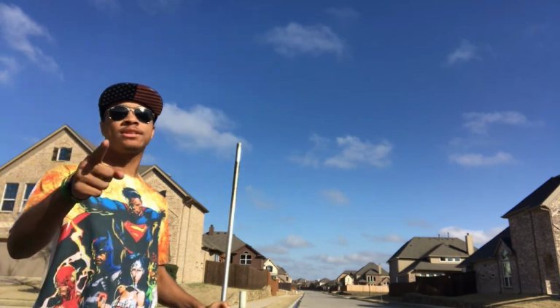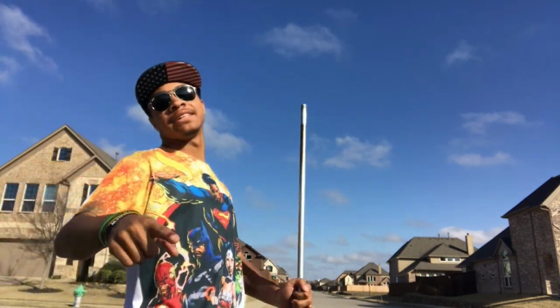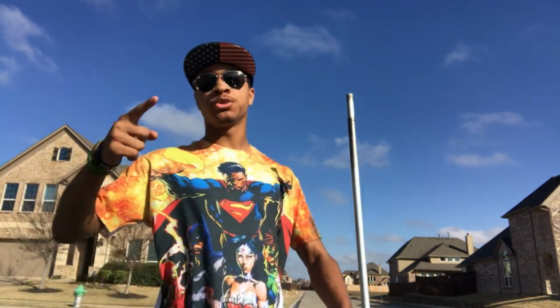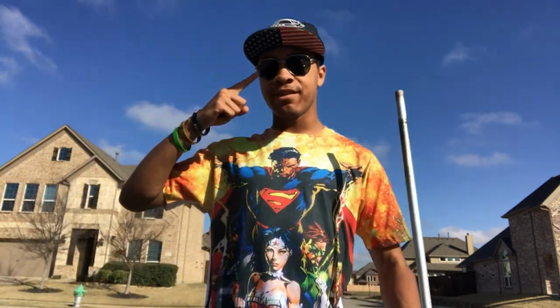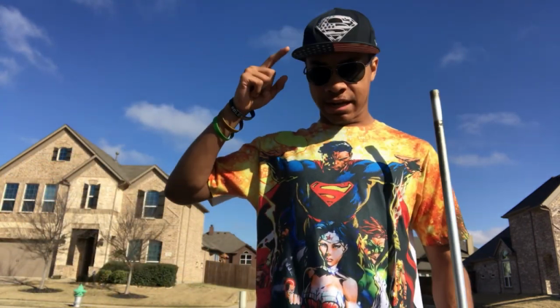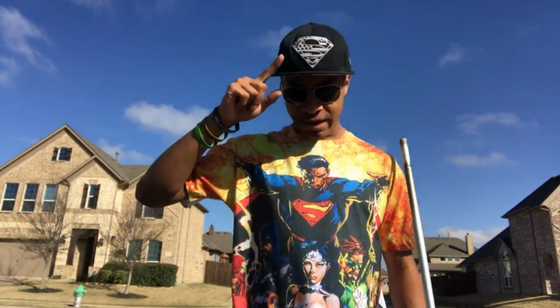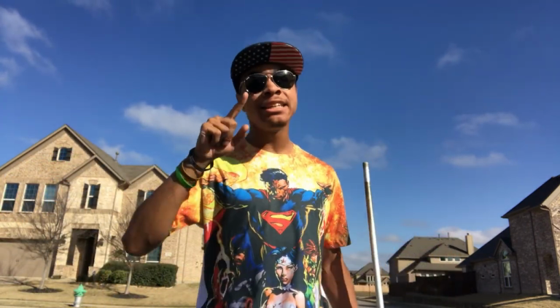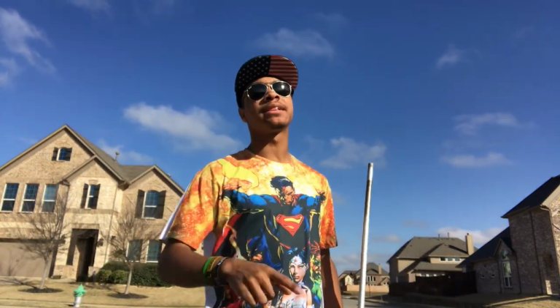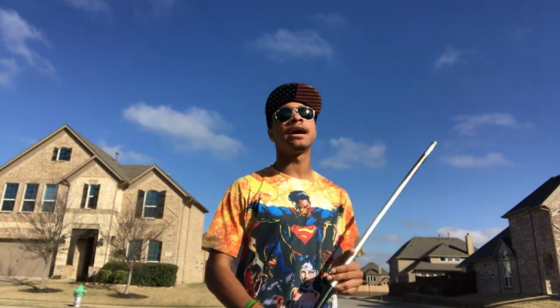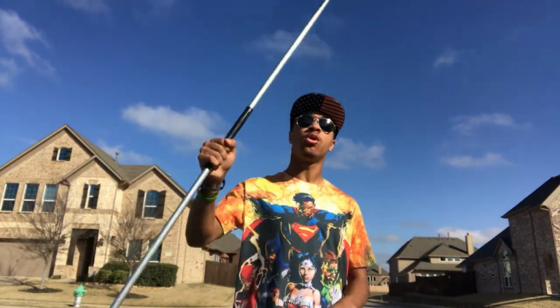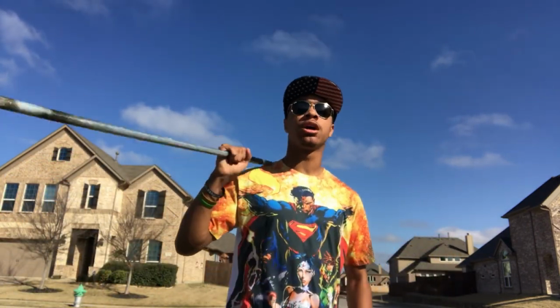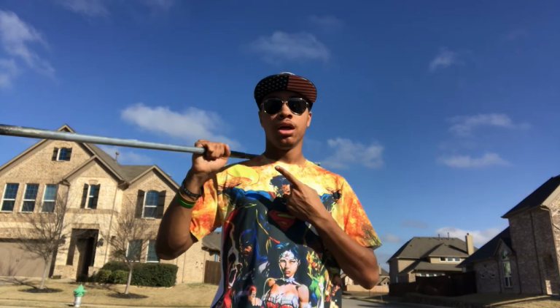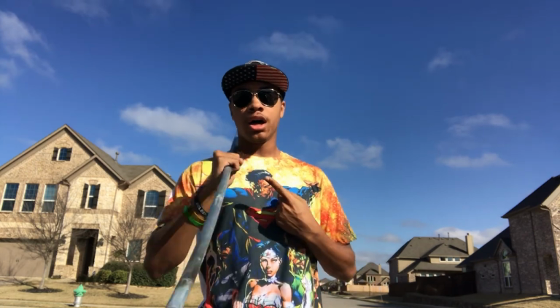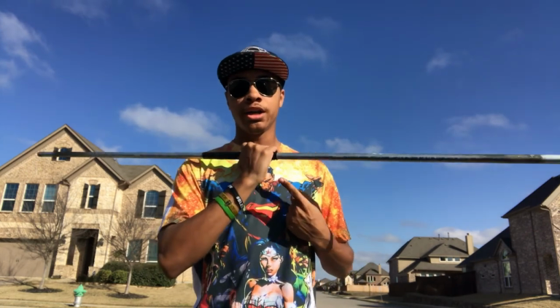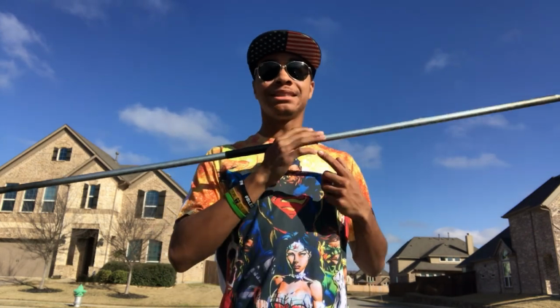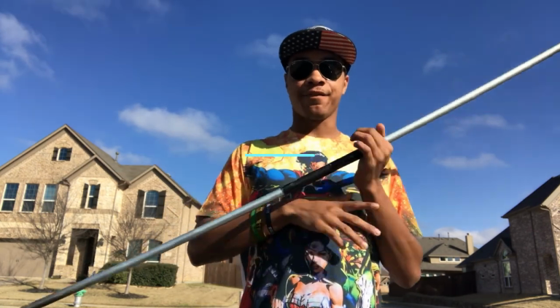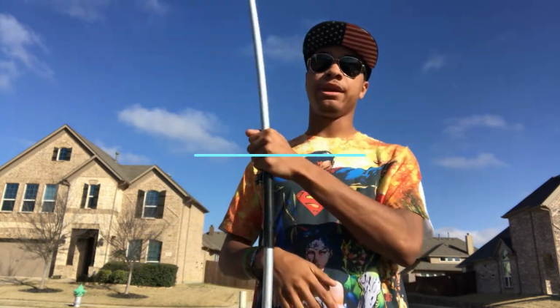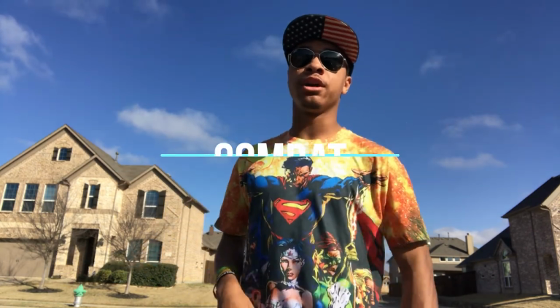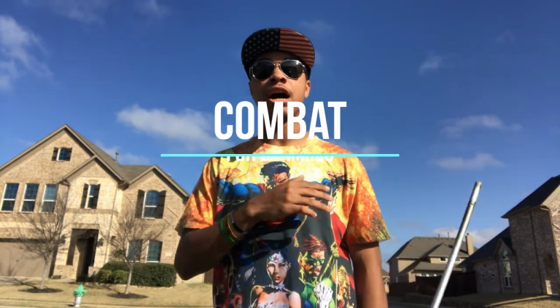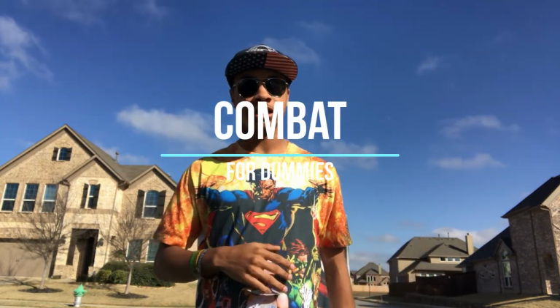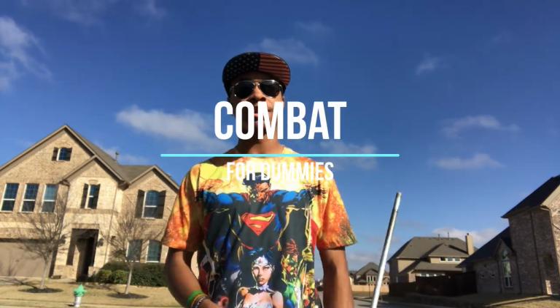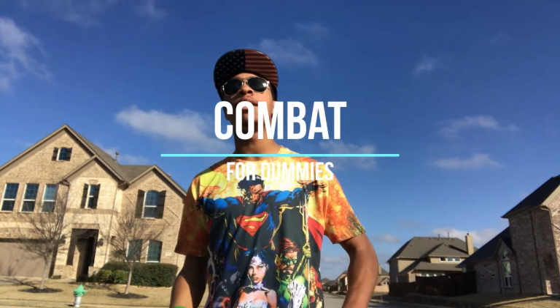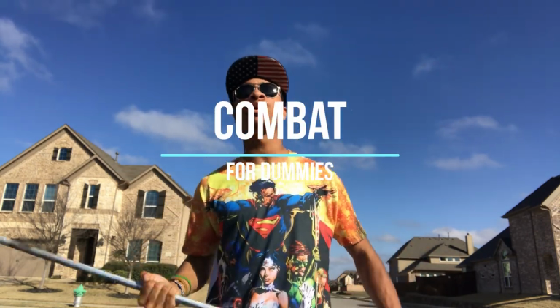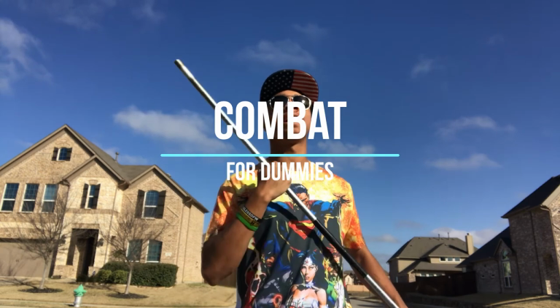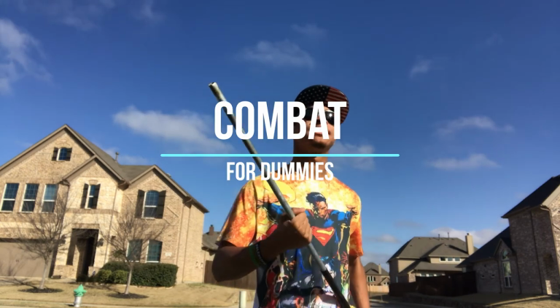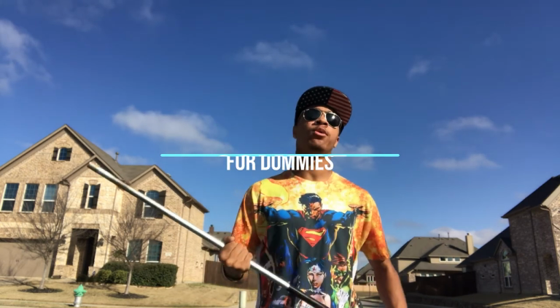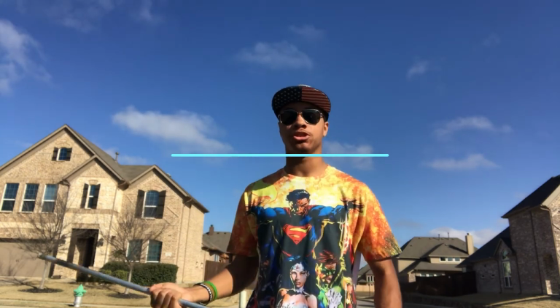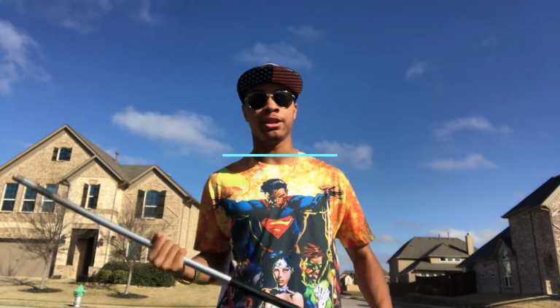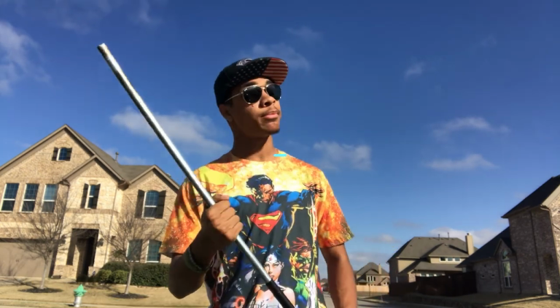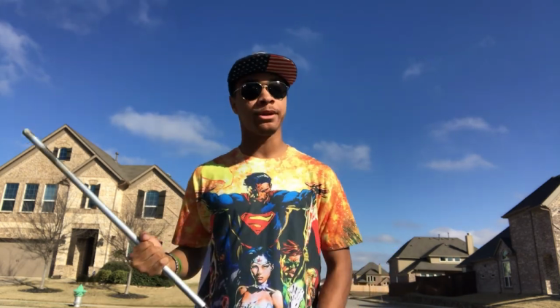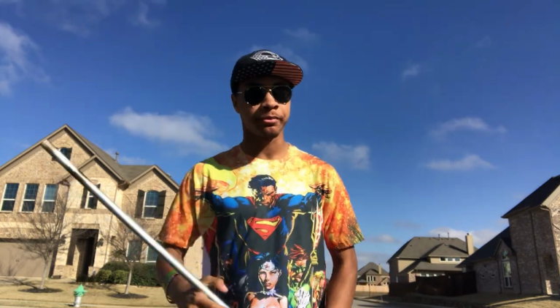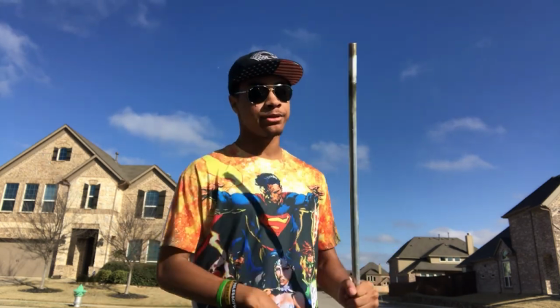What's up guys? Only Joy, aviators and Superman hat, and it is about that time for another staff video here on the Combat for Dummy channel. This time we're going over a six-point strike that you probably see me doing in some of my videos.